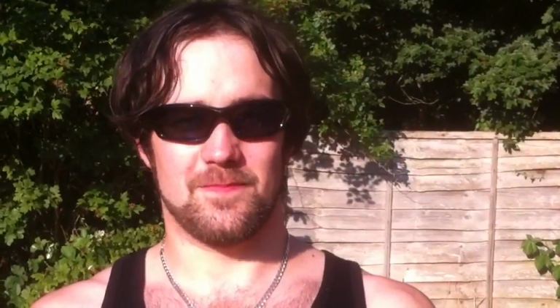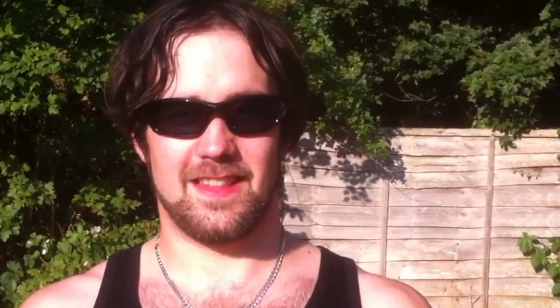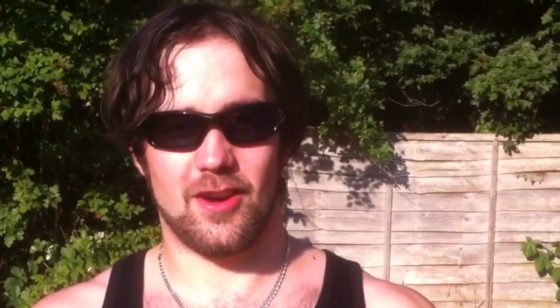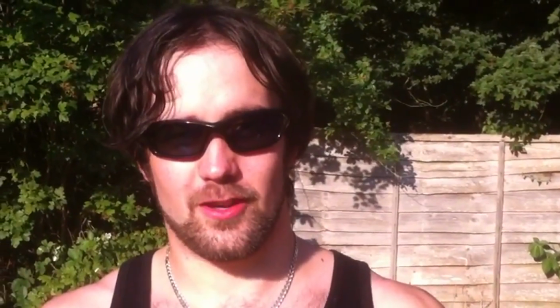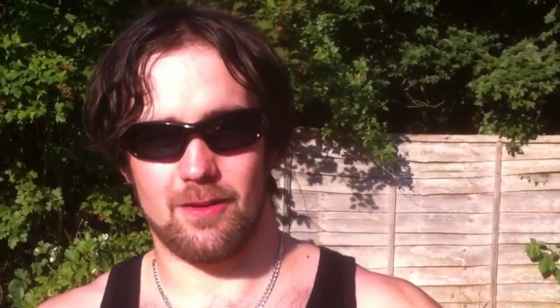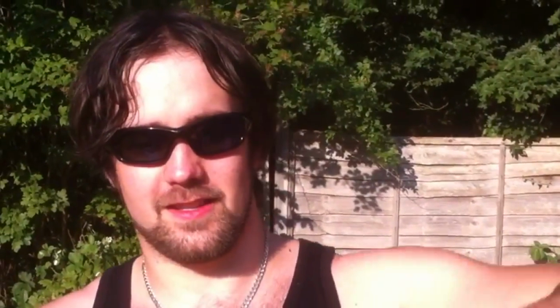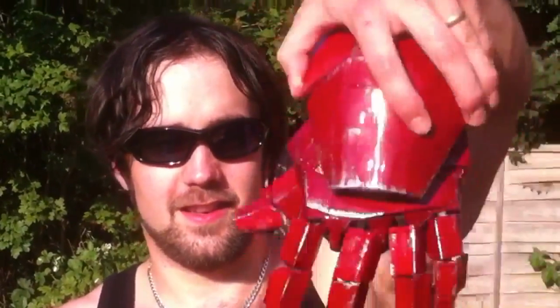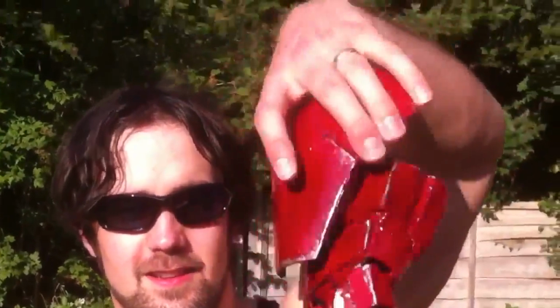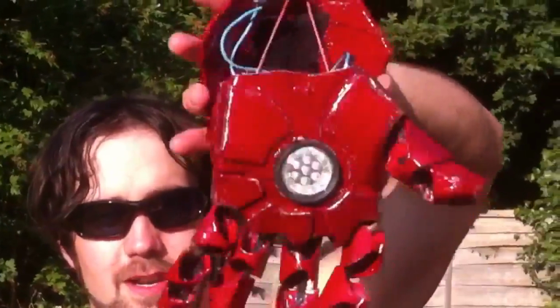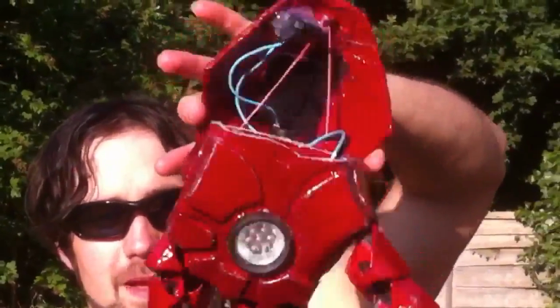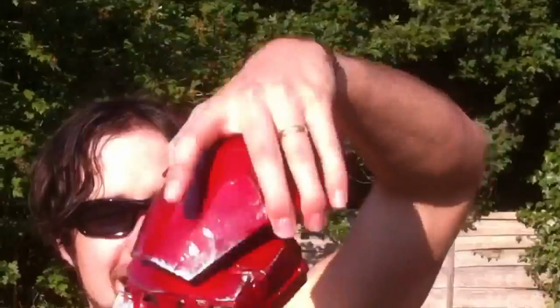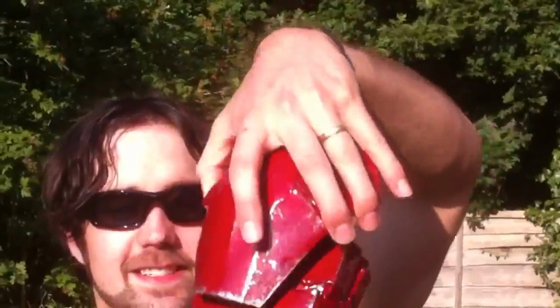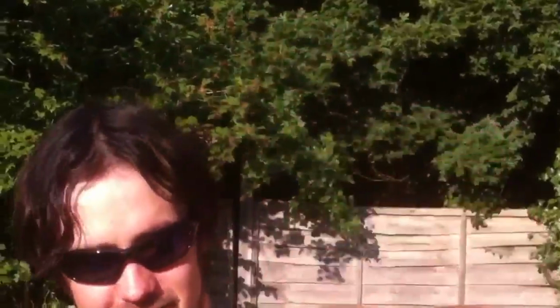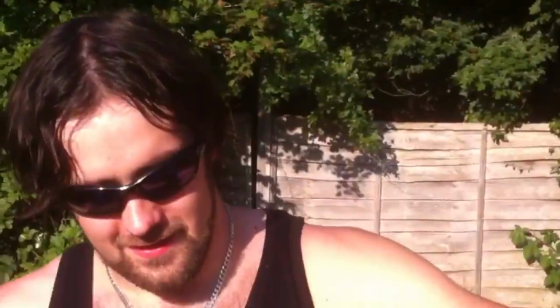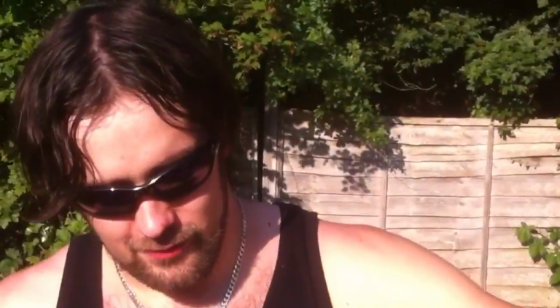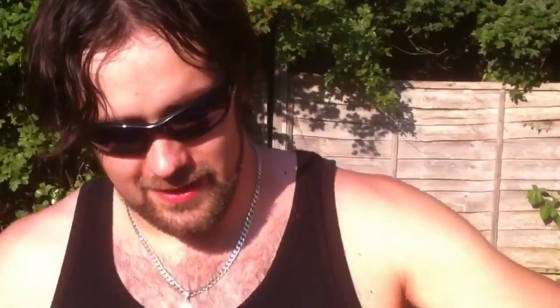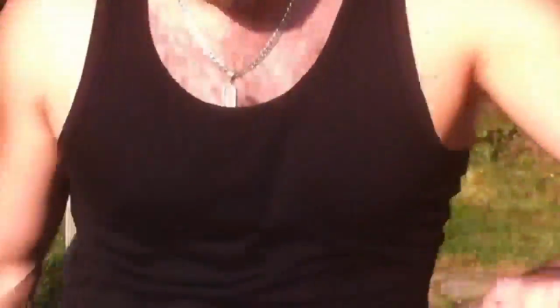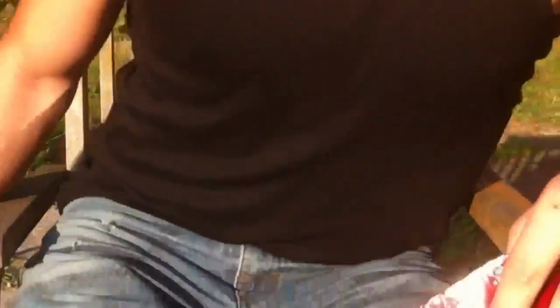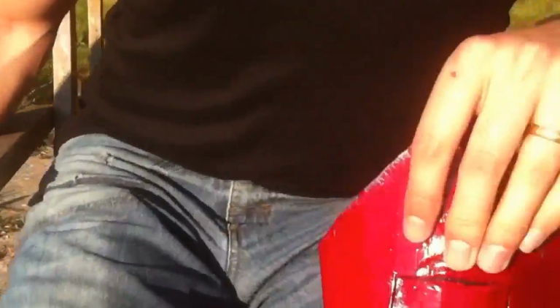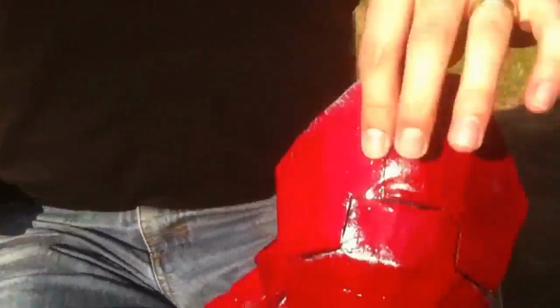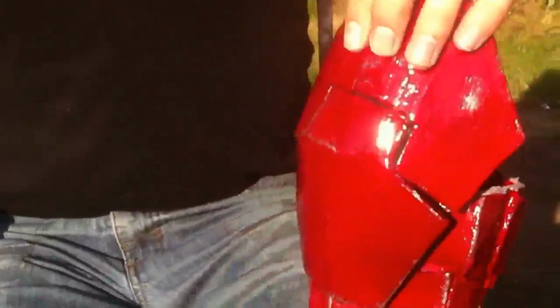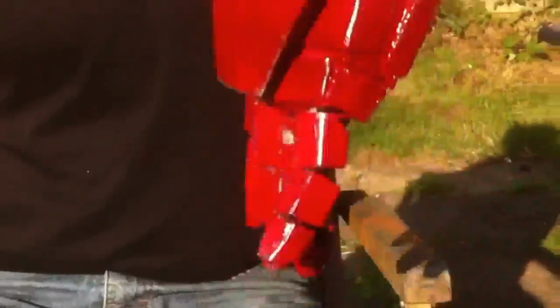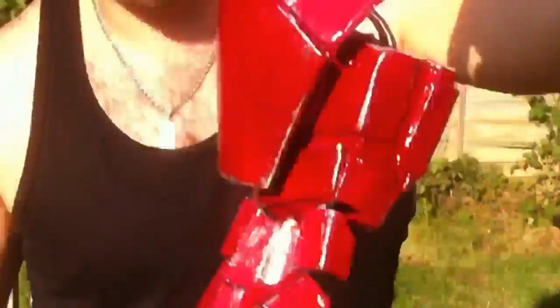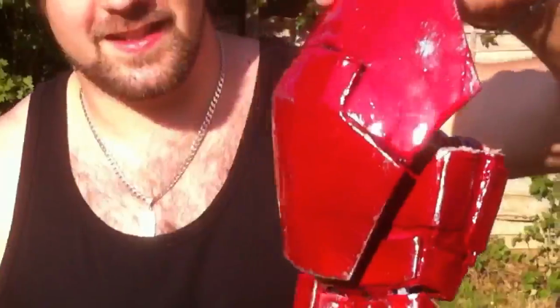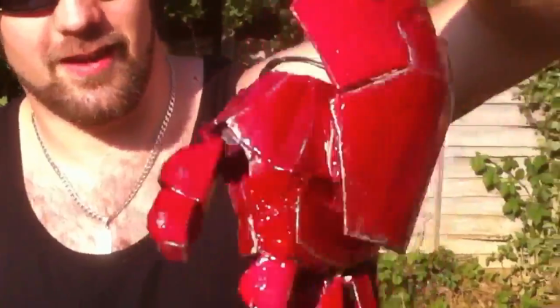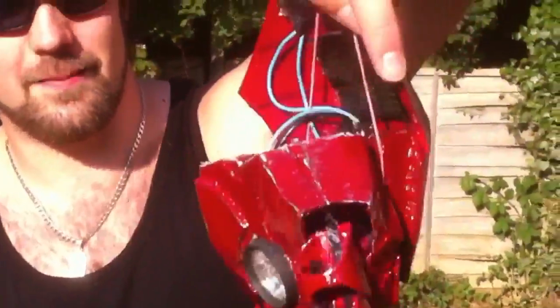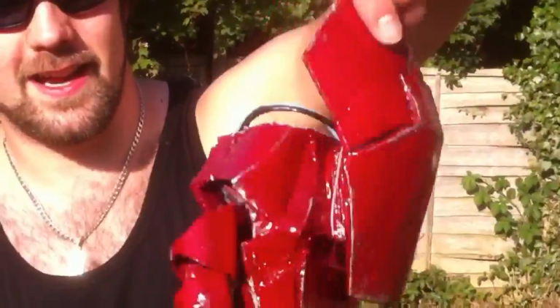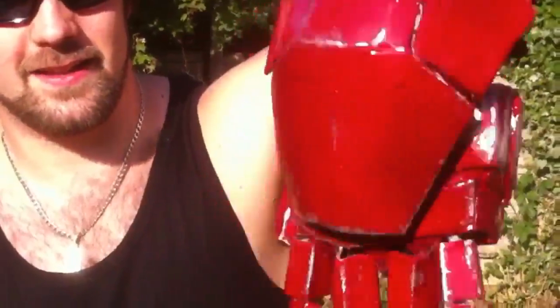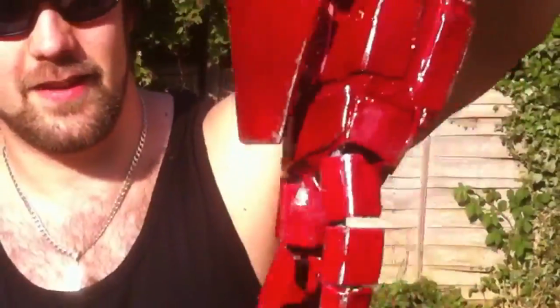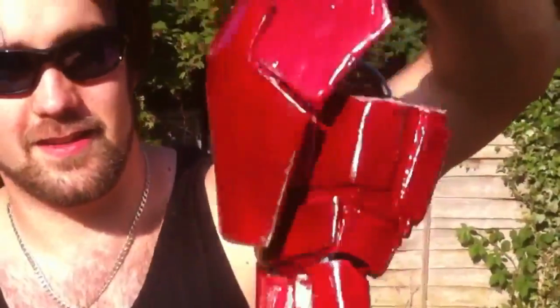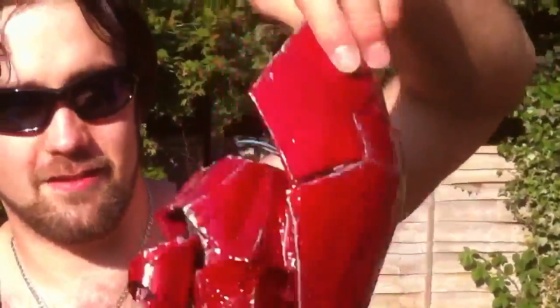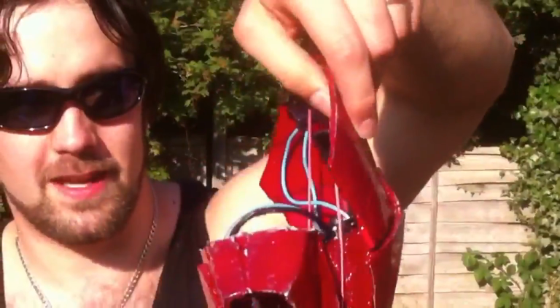Hello. In this video I'll be talking about my Iron Man hand. If you look down here, you'll see it's all one piece: the front of the hand, the back of the hand, the fingers and the wrist plate.